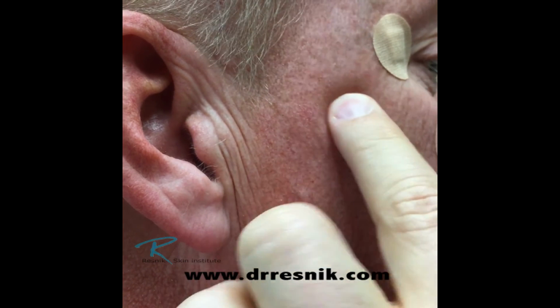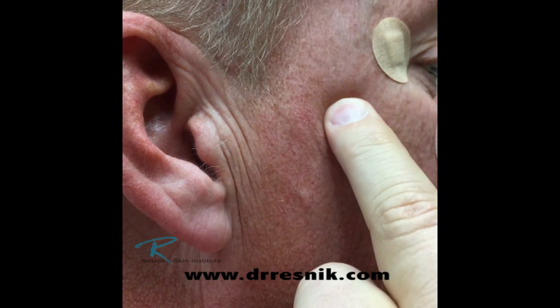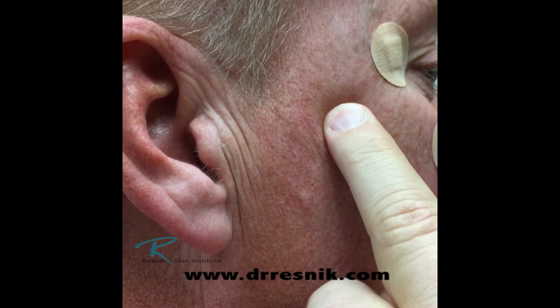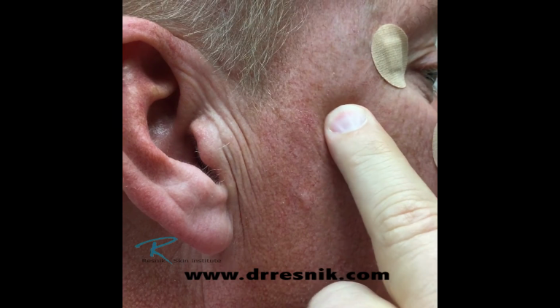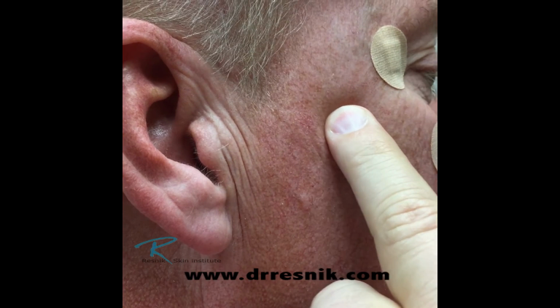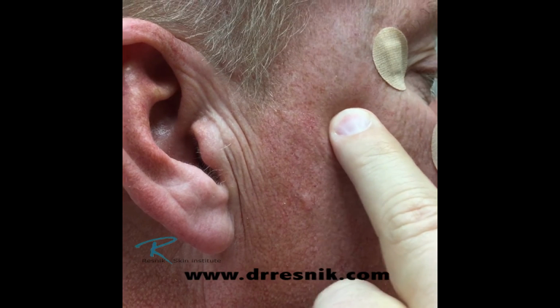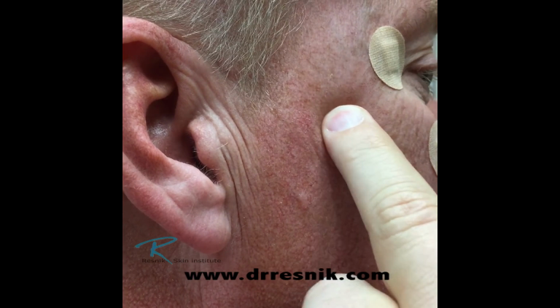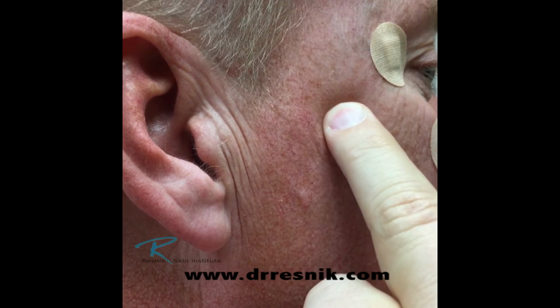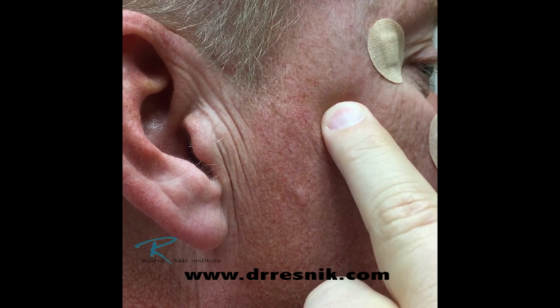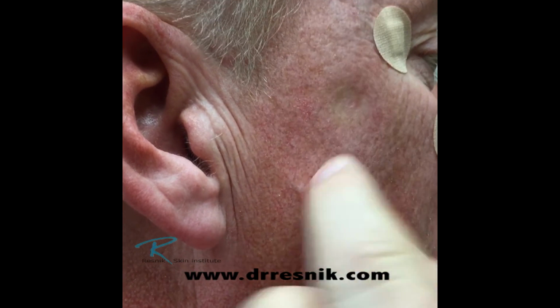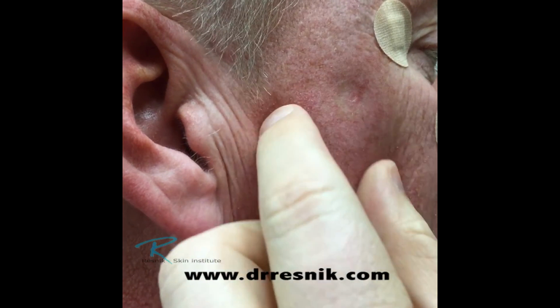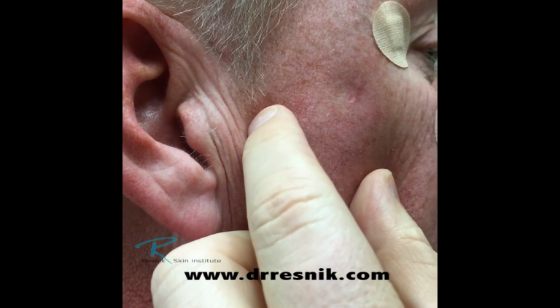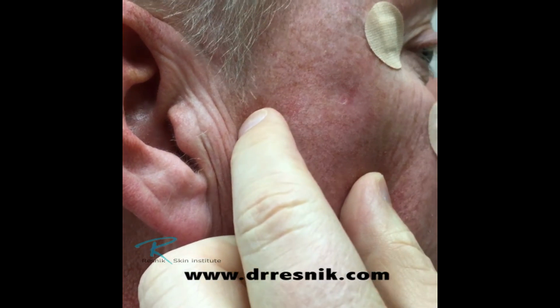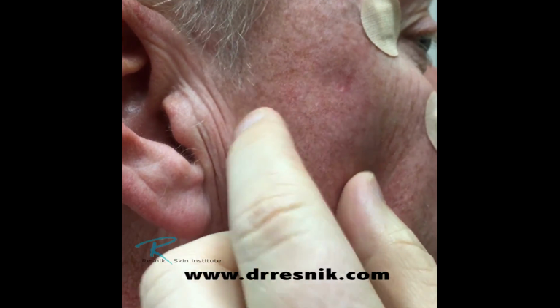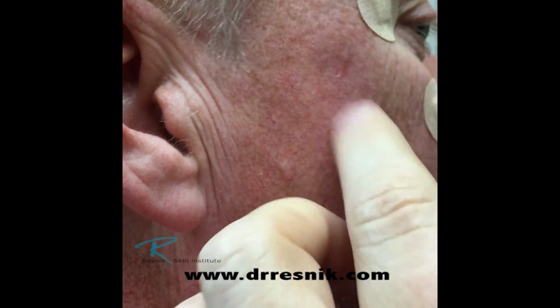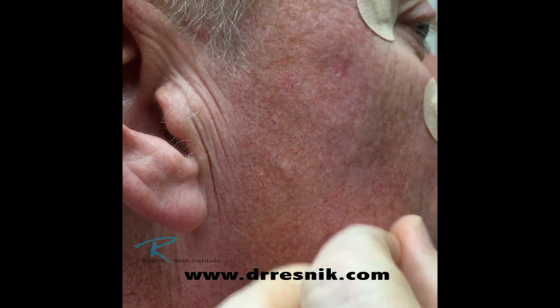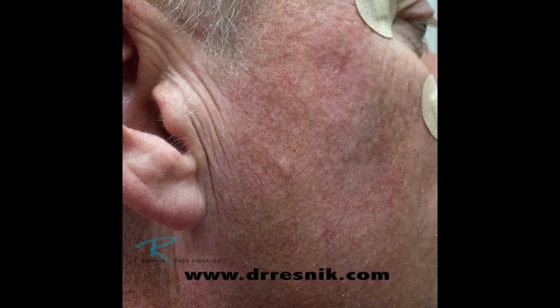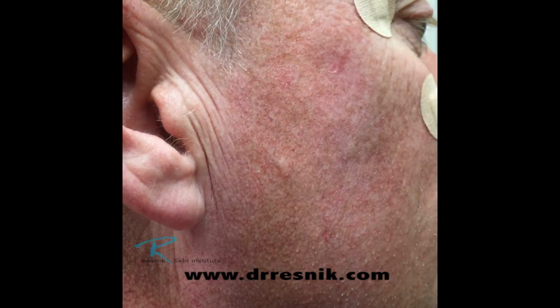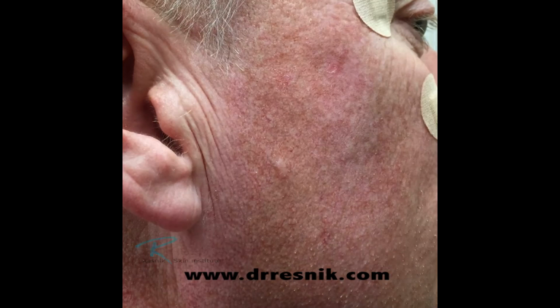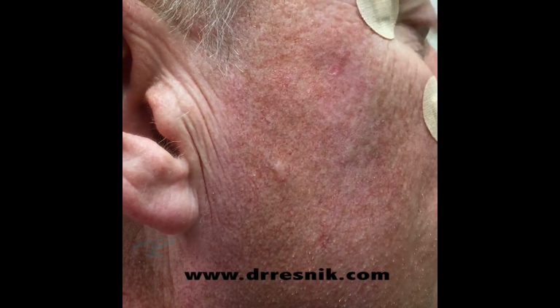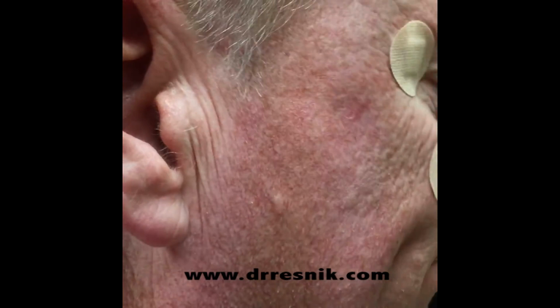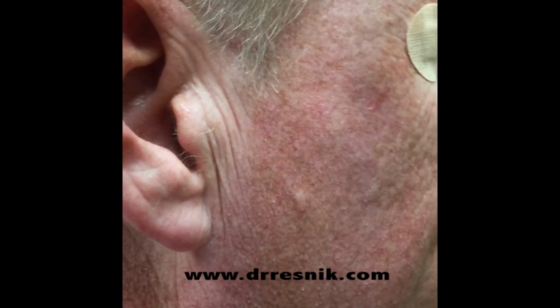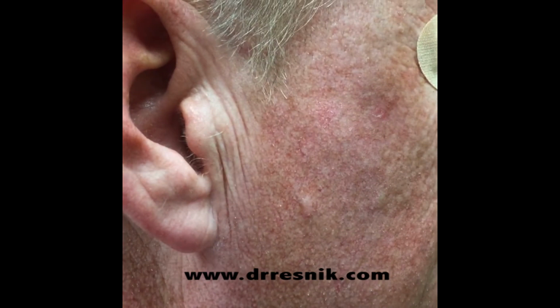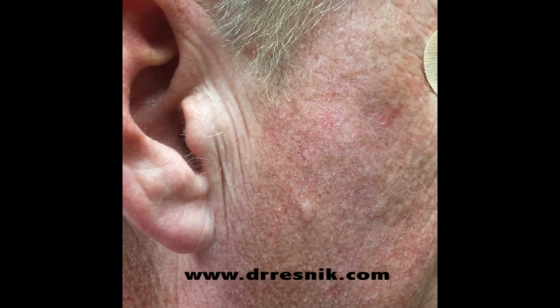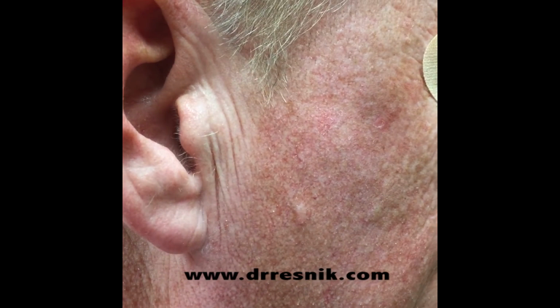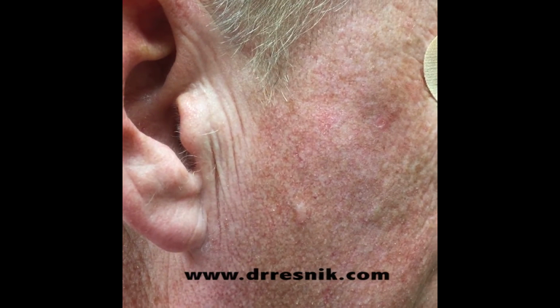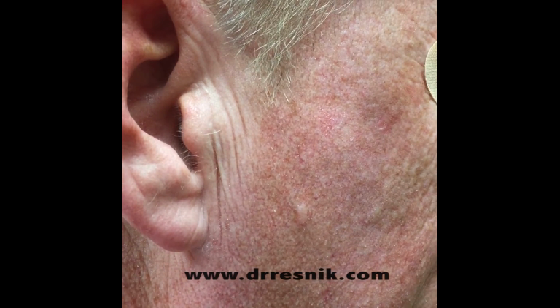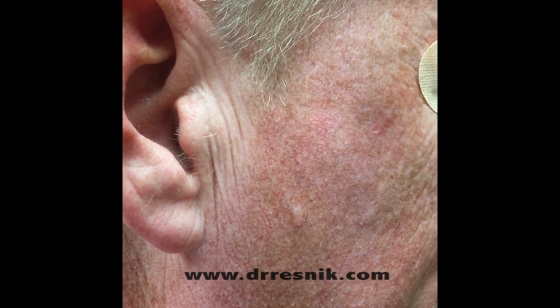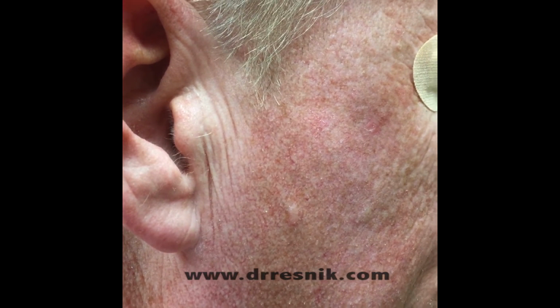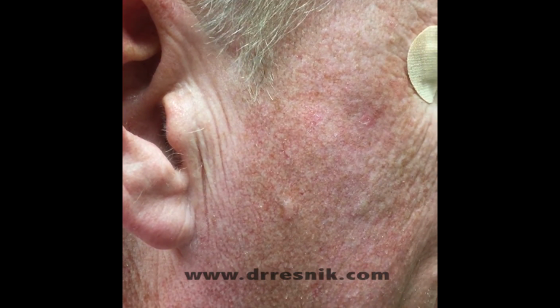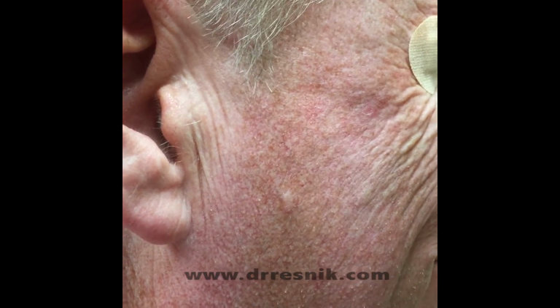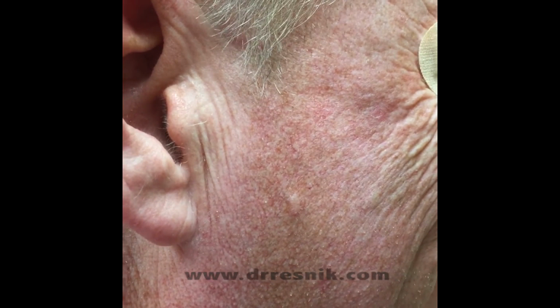Holding your finger on it will damp out the pain. We're going to let it defrost and it's going to blister up in about a day, peel off, and then he'll be even more beautiful than he is now.